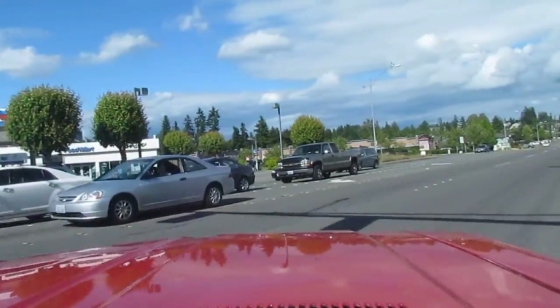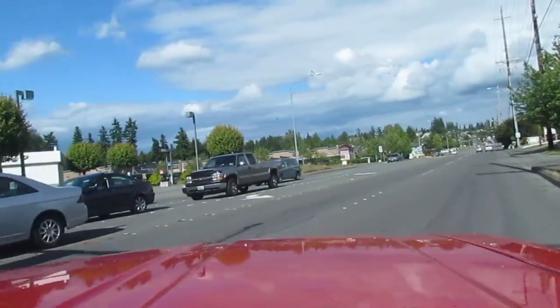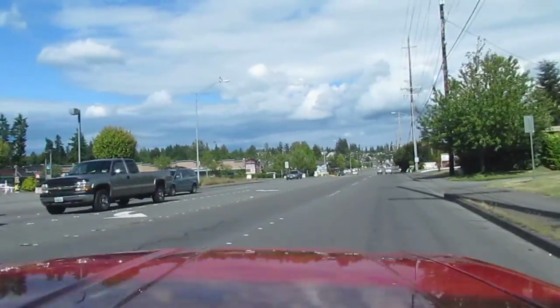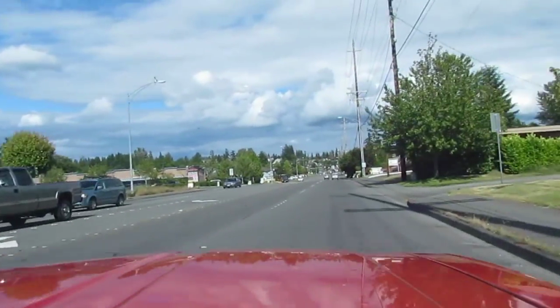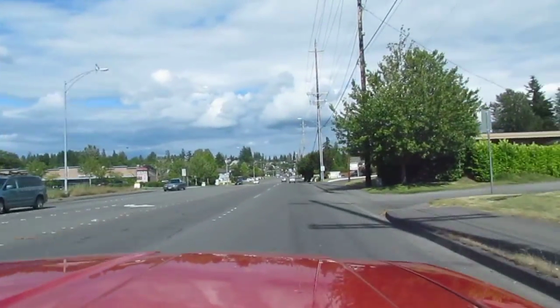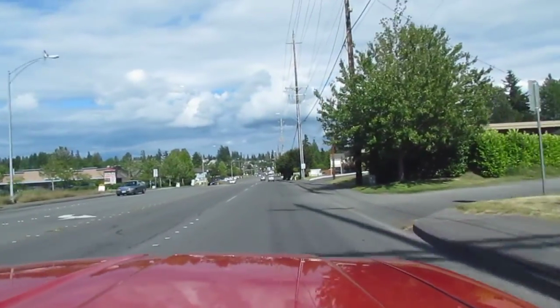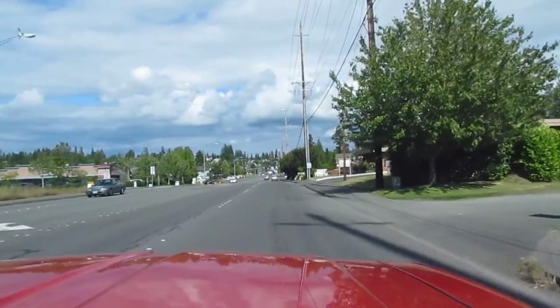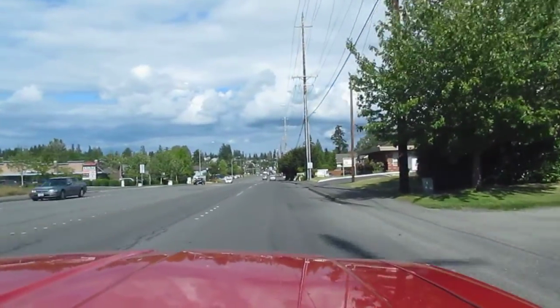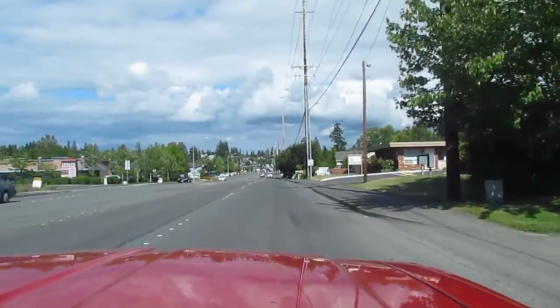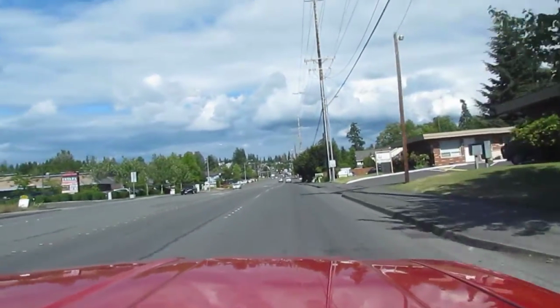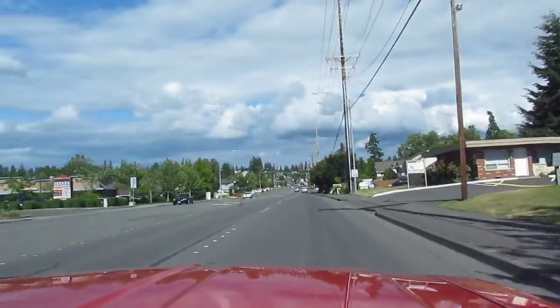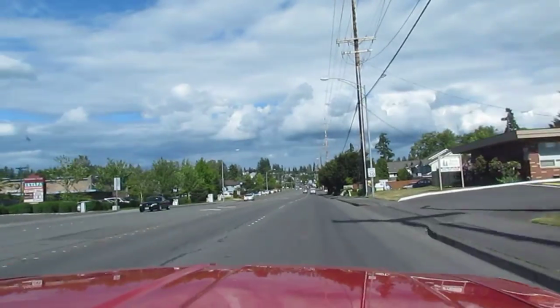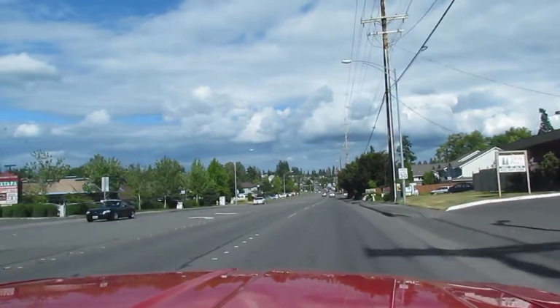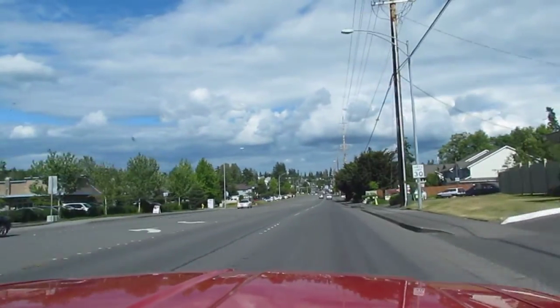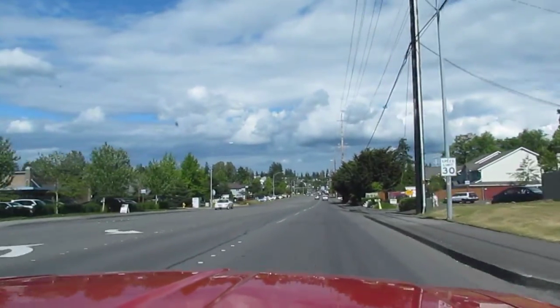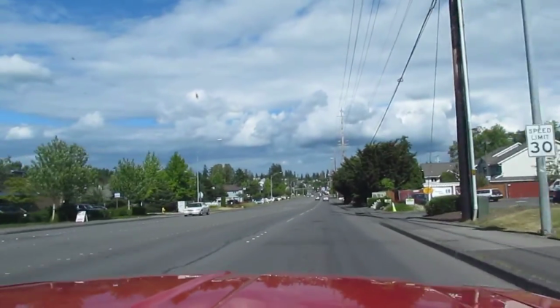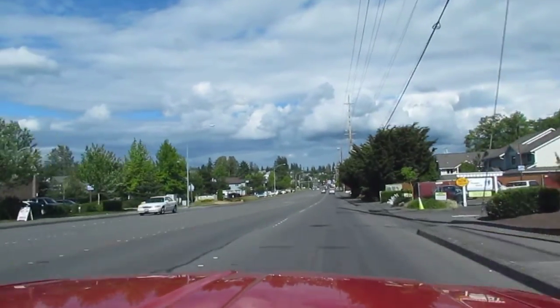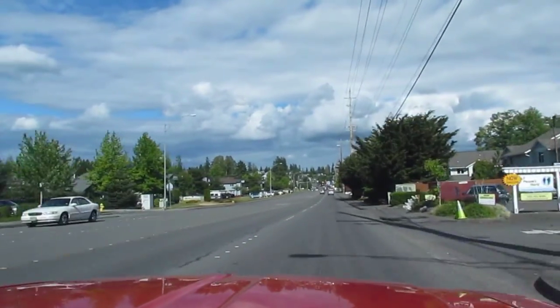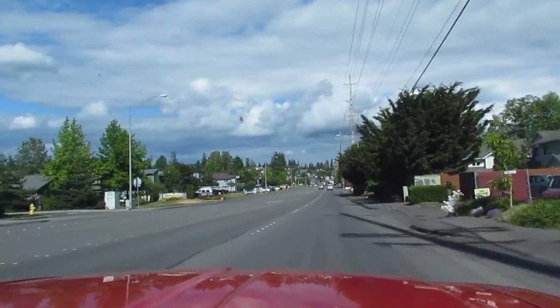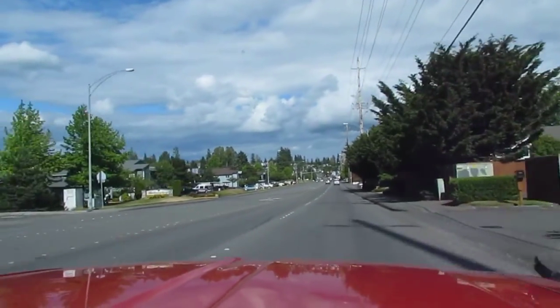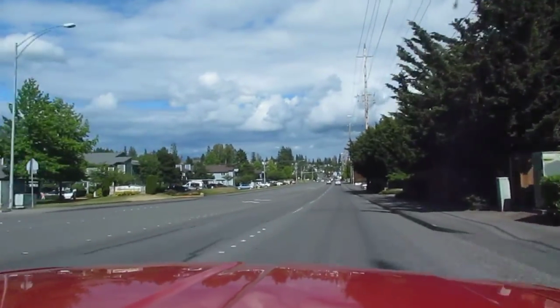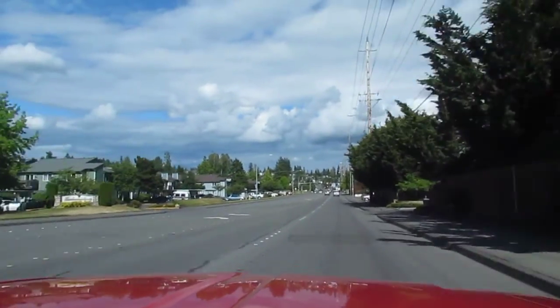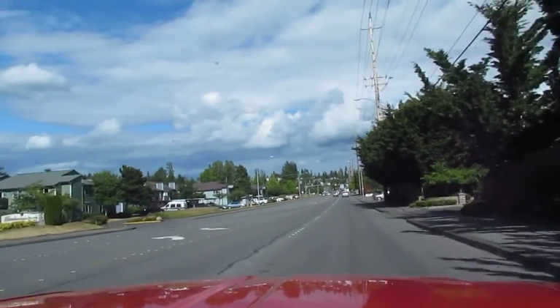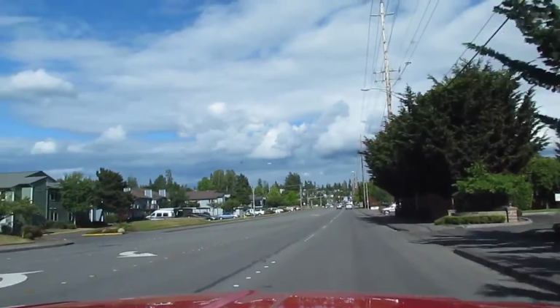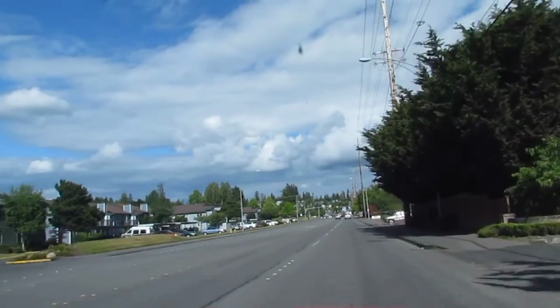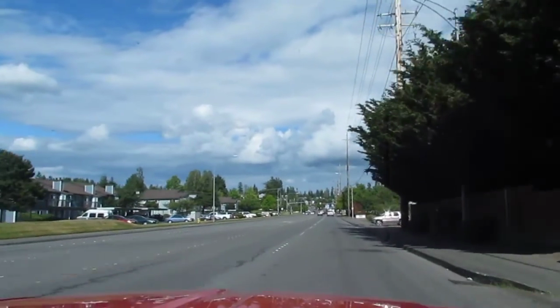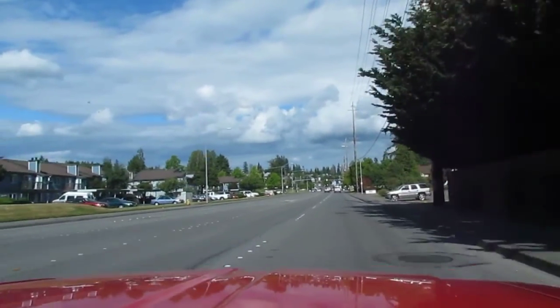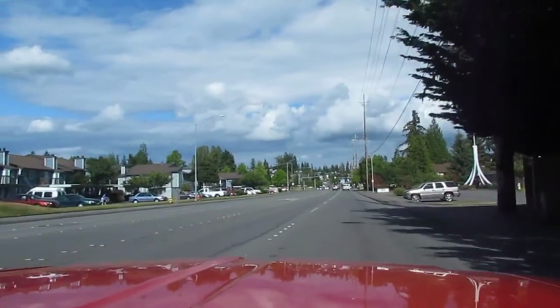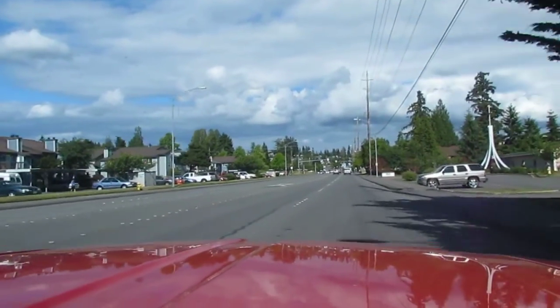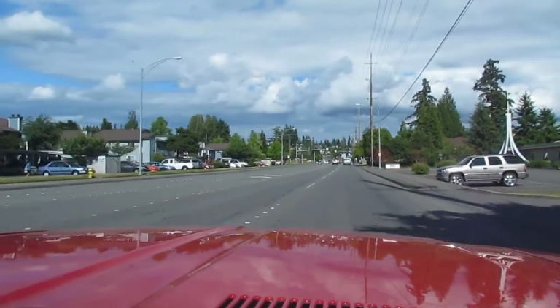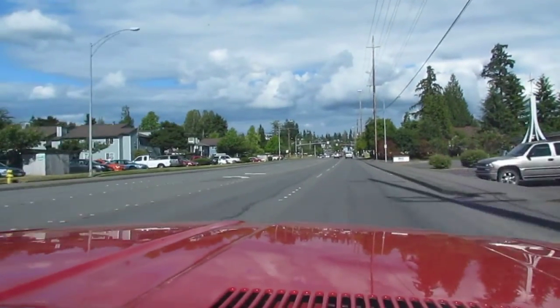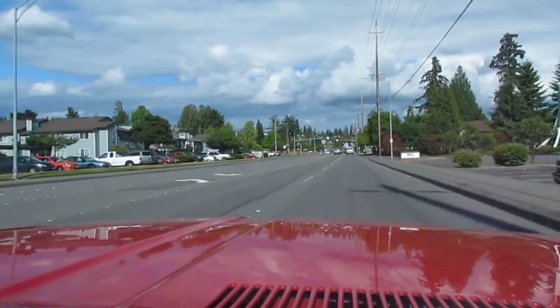Here we go on our '72 Cutlass test drive. Good running, positive shifting Oldsmobile.